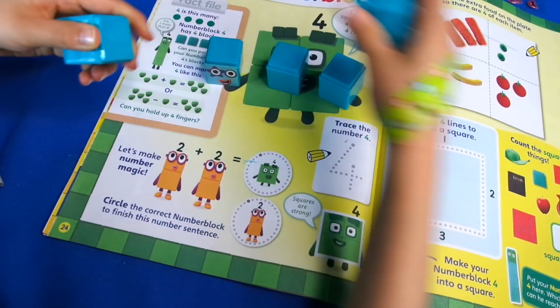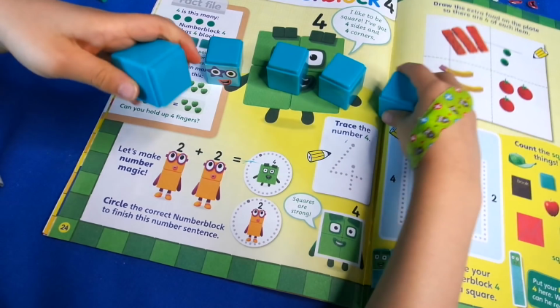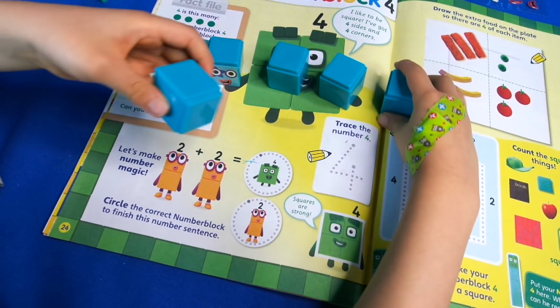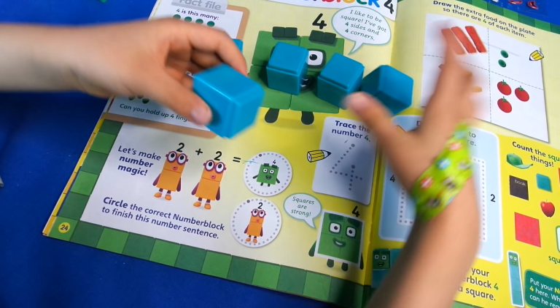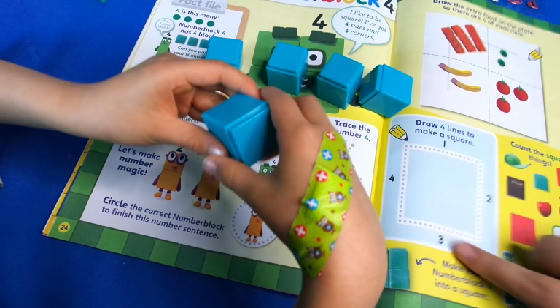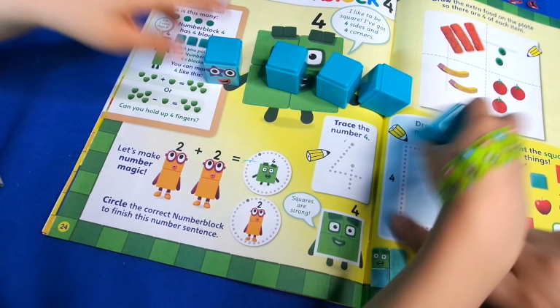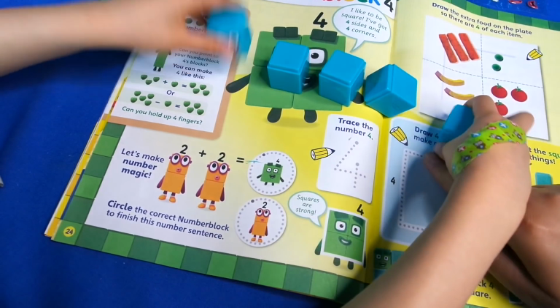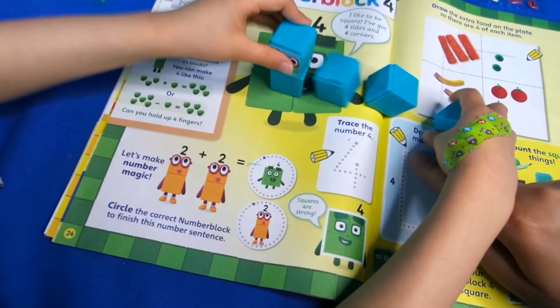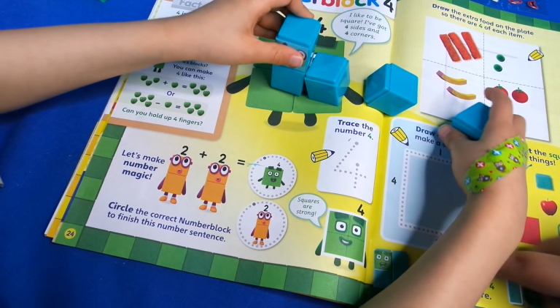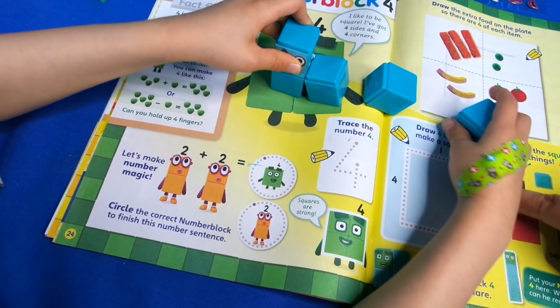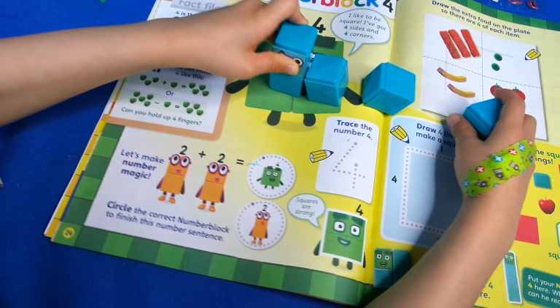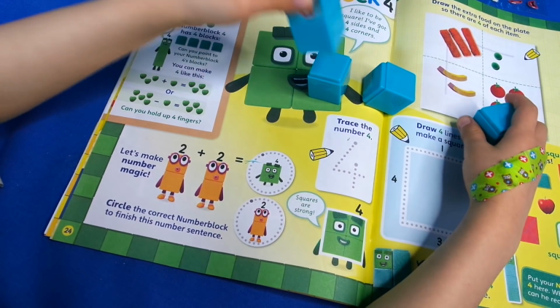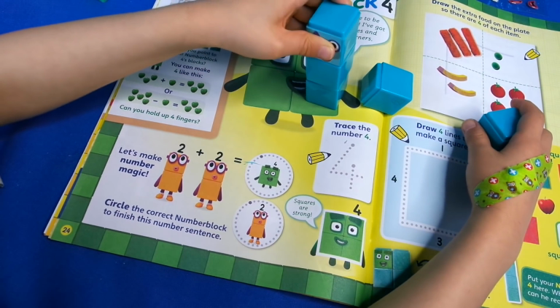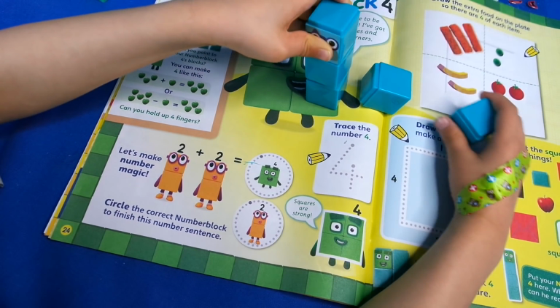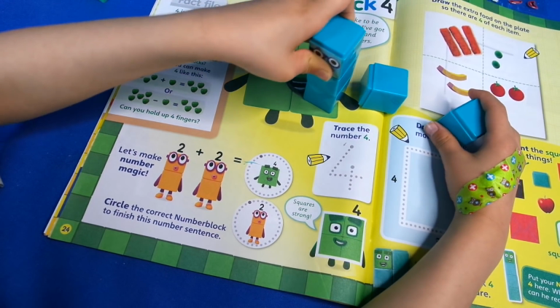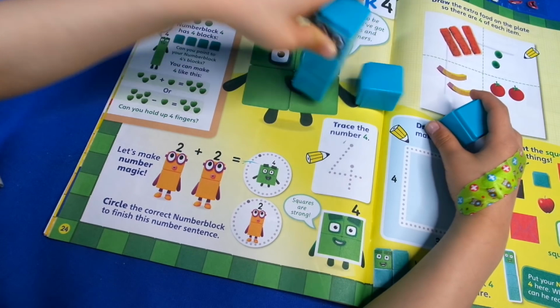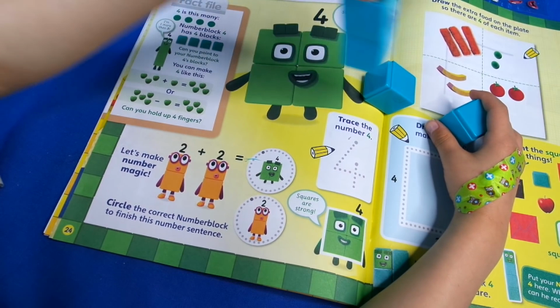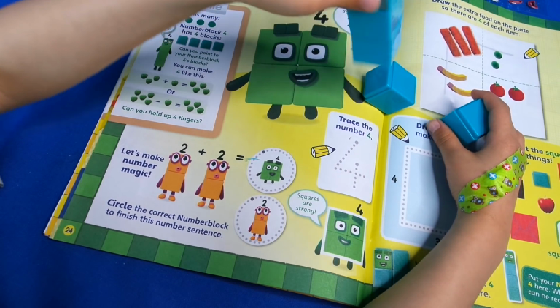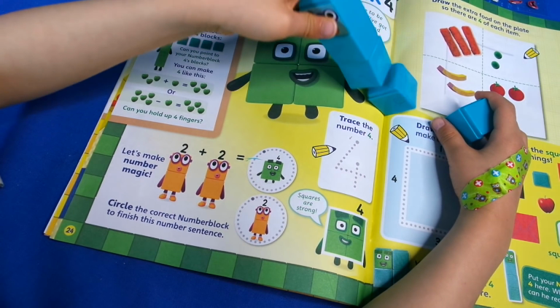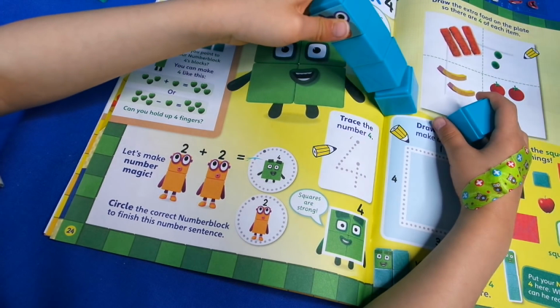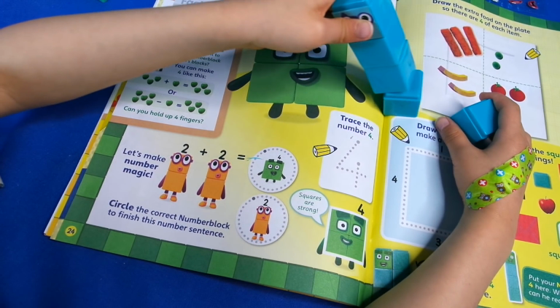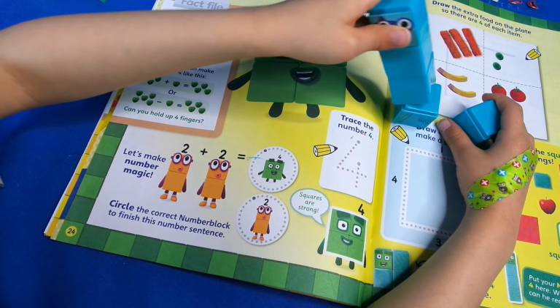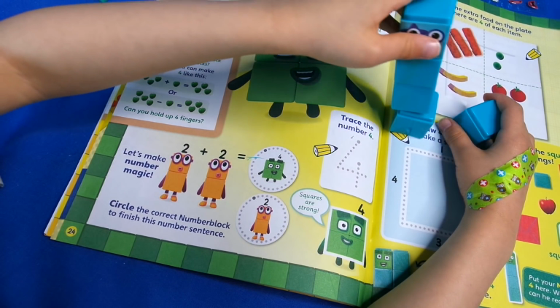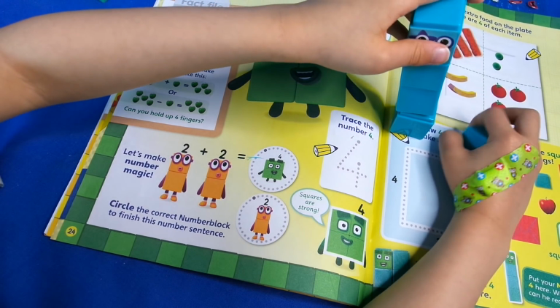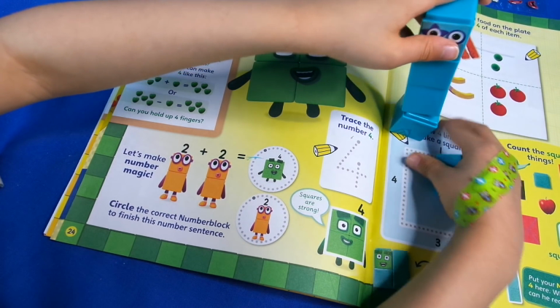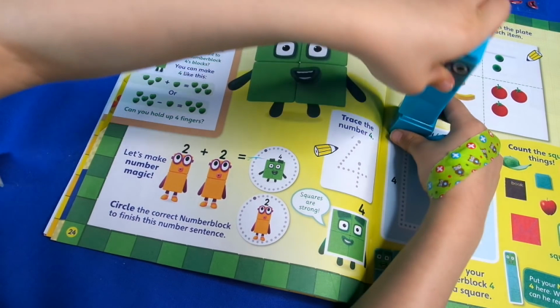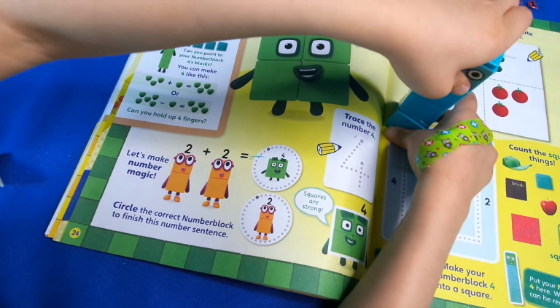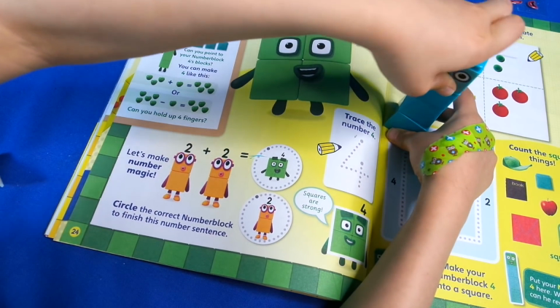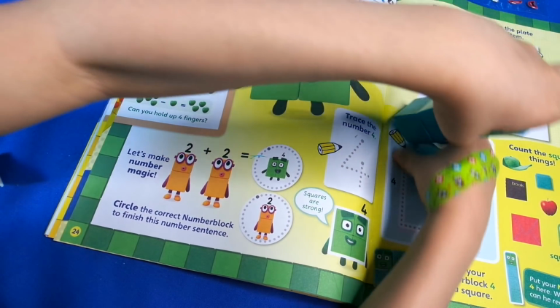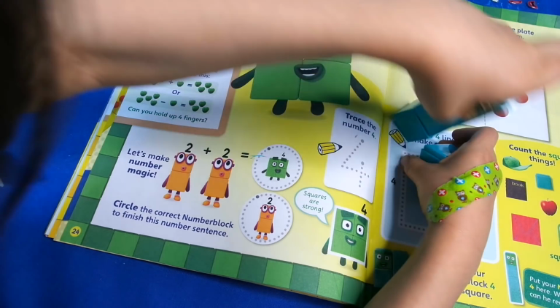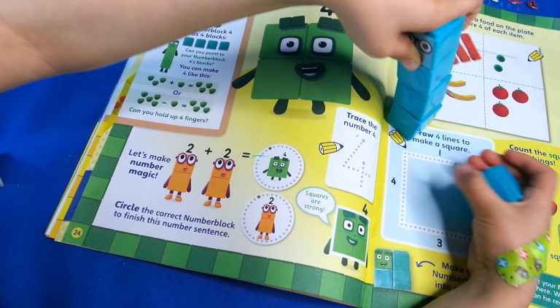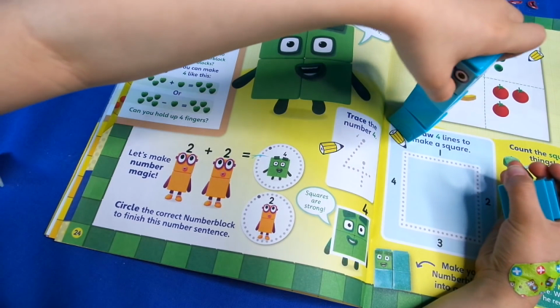One, two, three, four and five - and look everybody, remember there are four lines joined together to make a square, like Number Block Four!